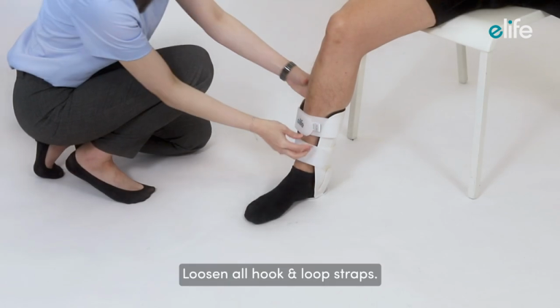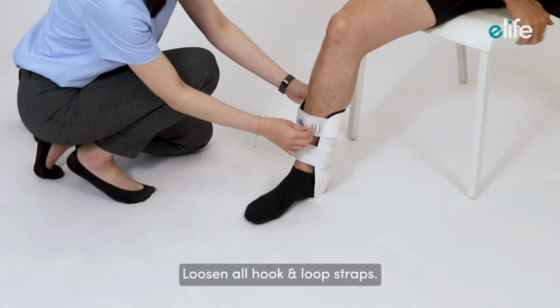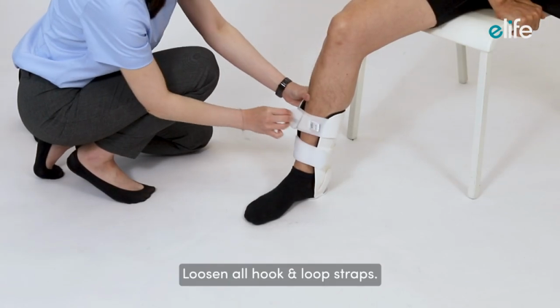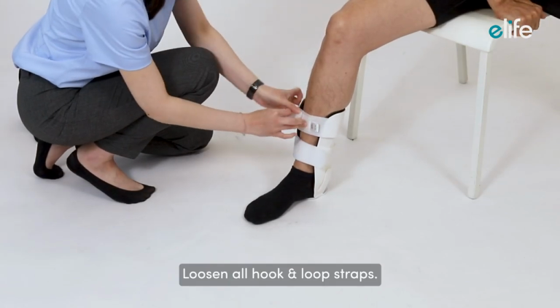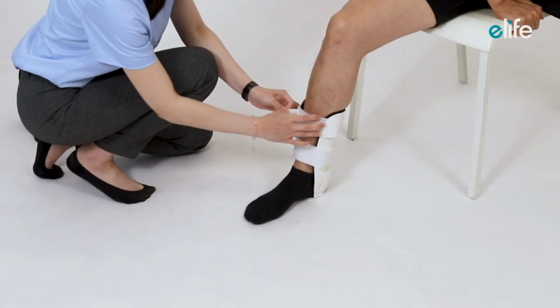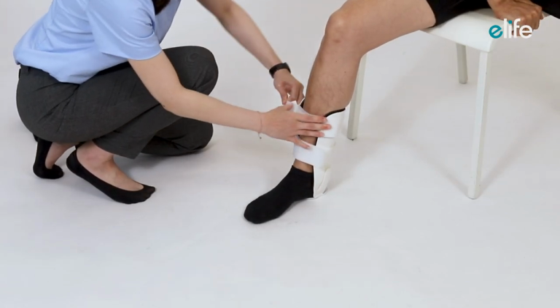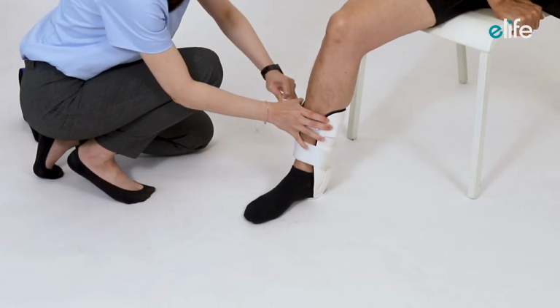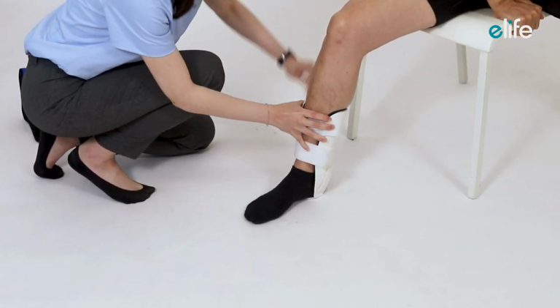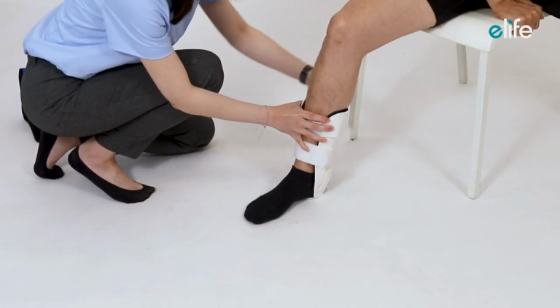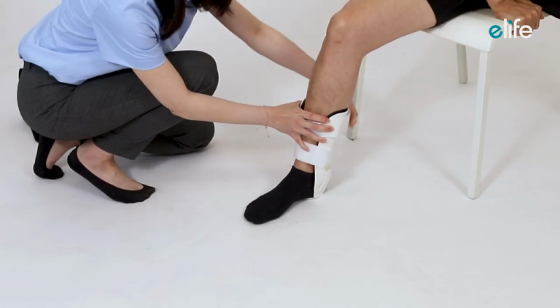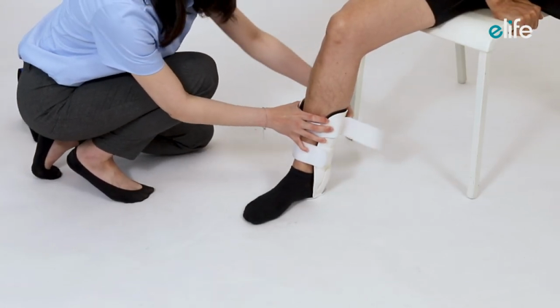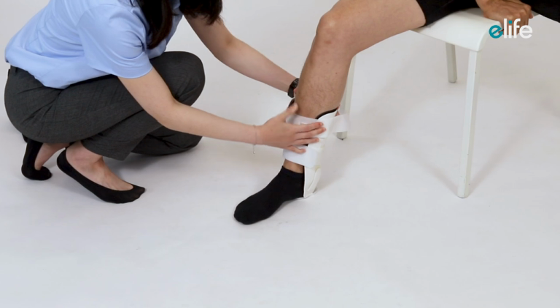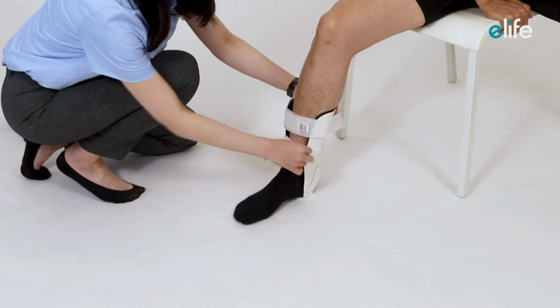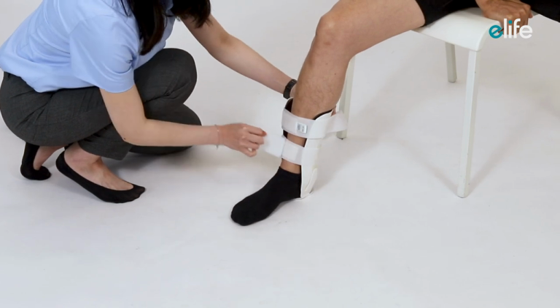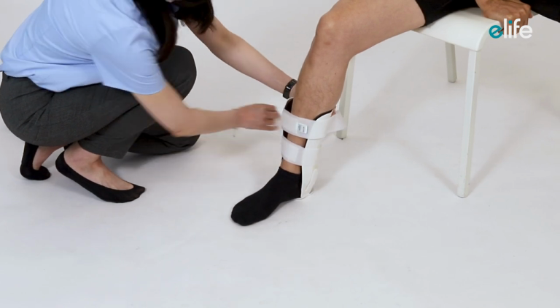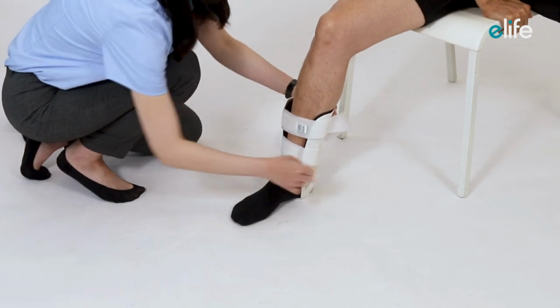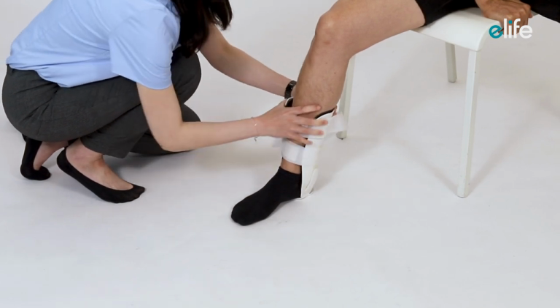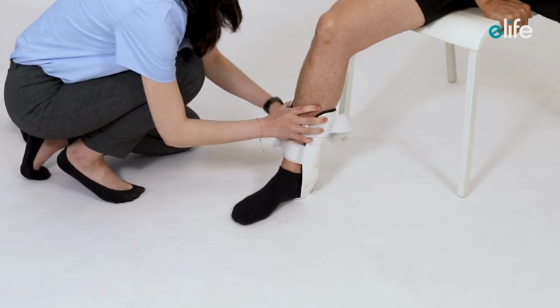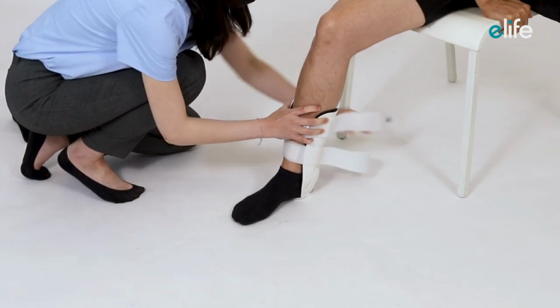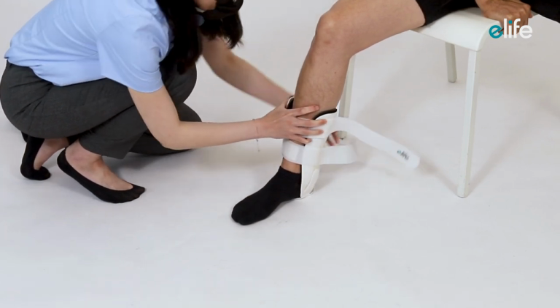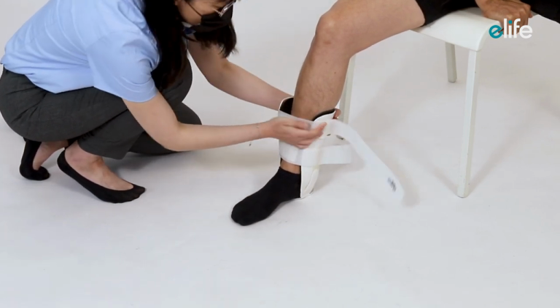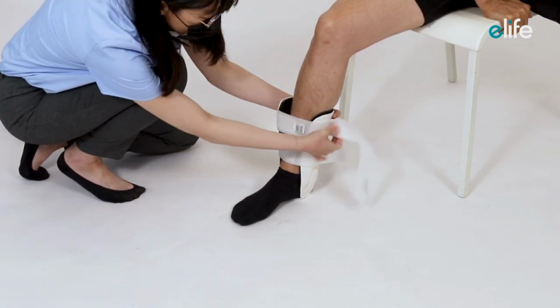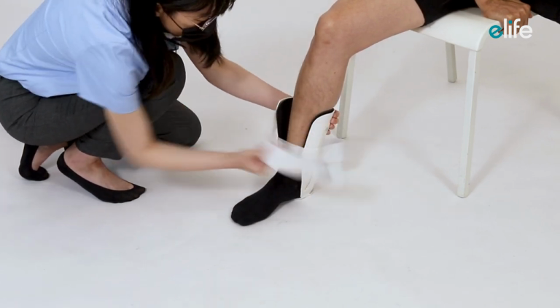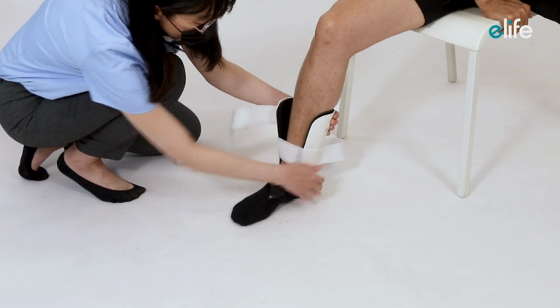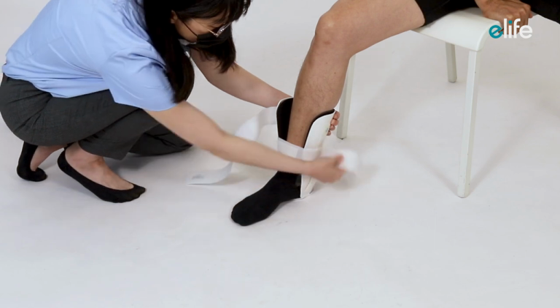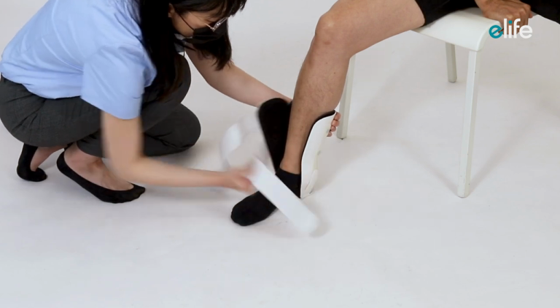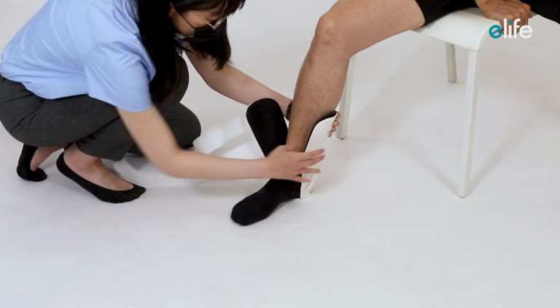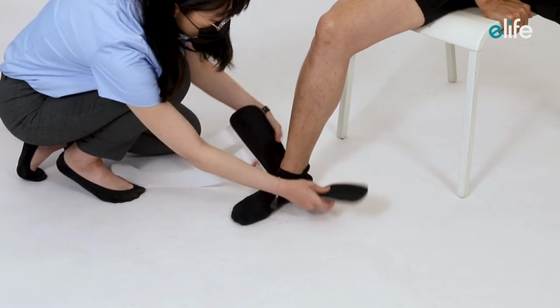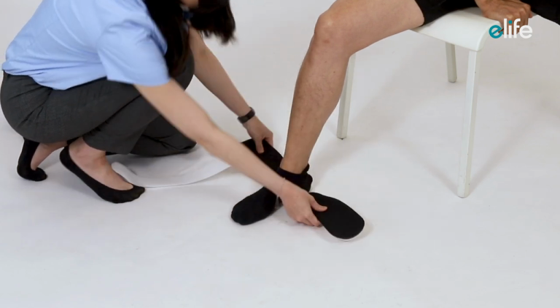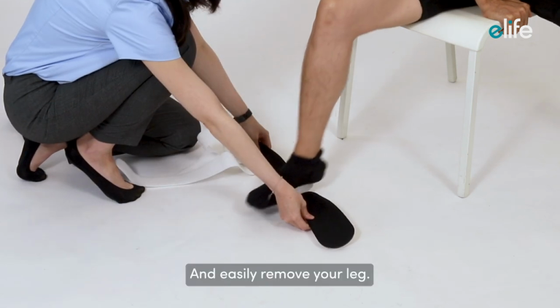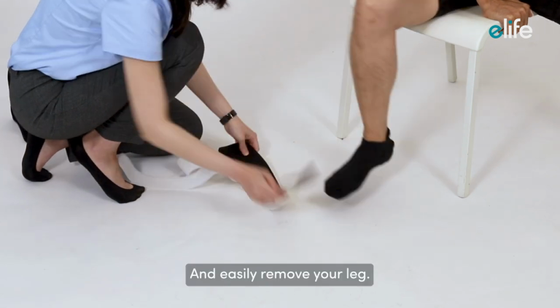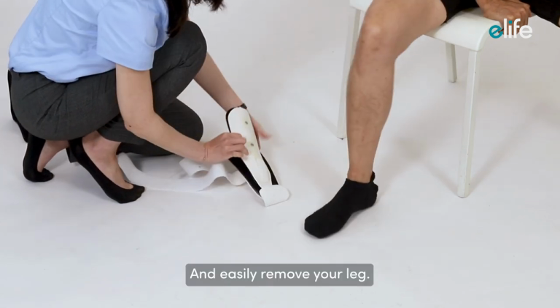To remove the brace, loosen all hook and loop straps, and easily remove your leg.